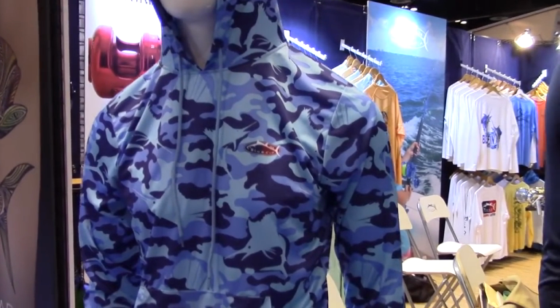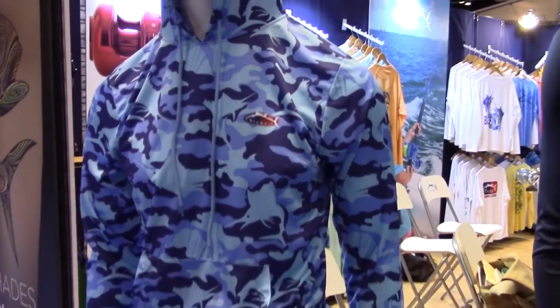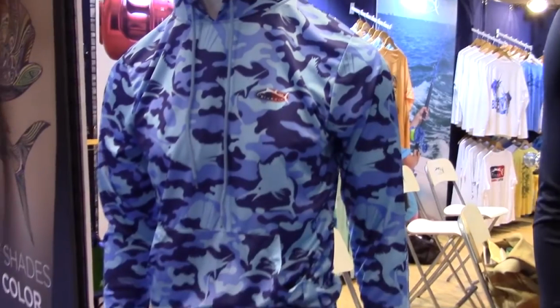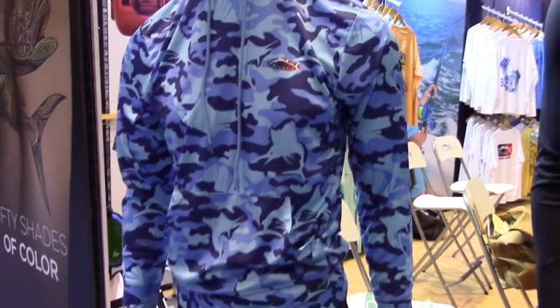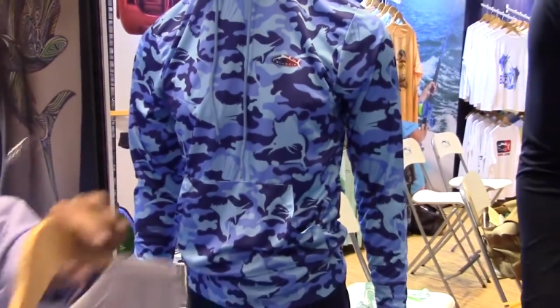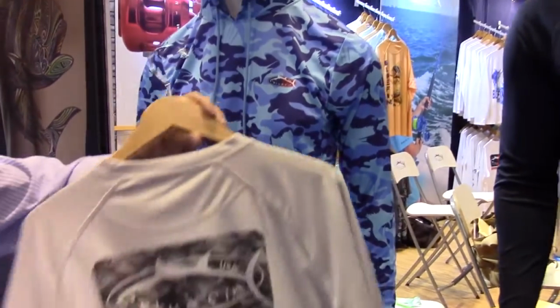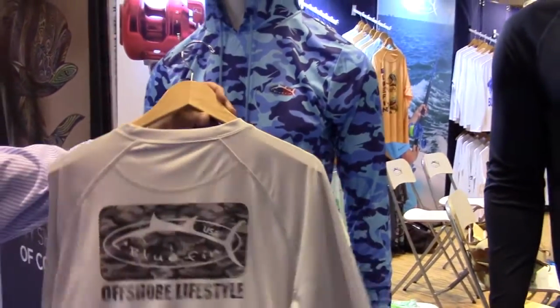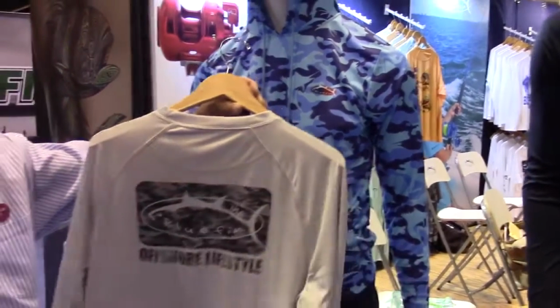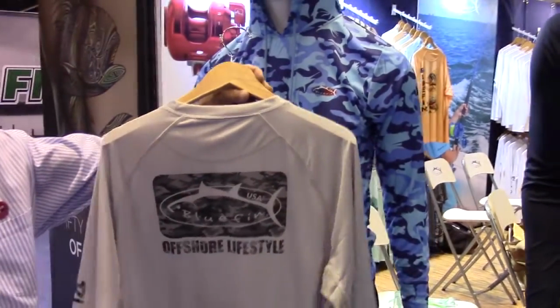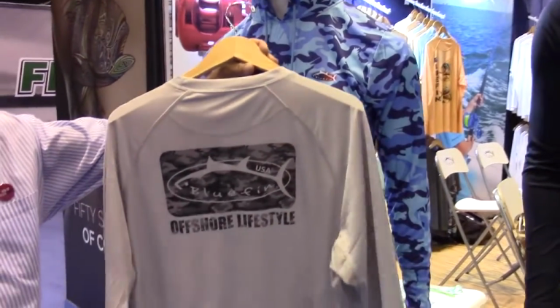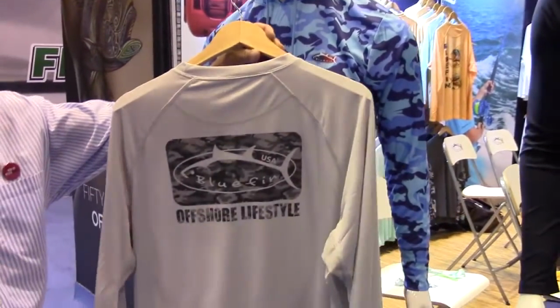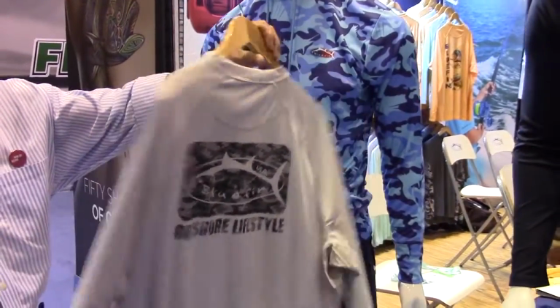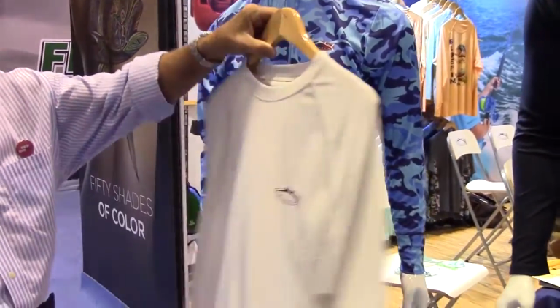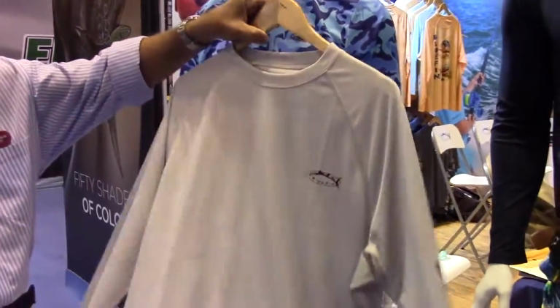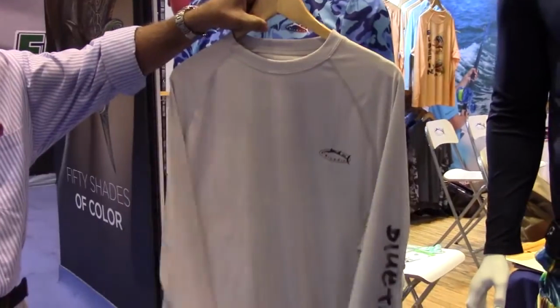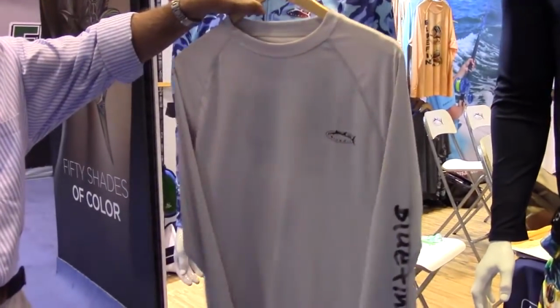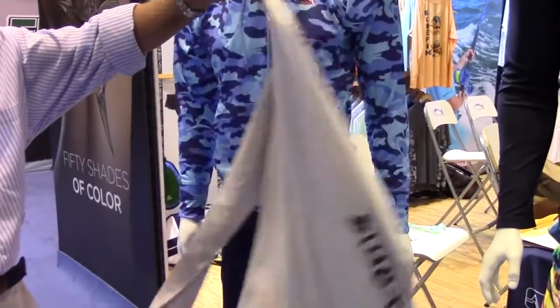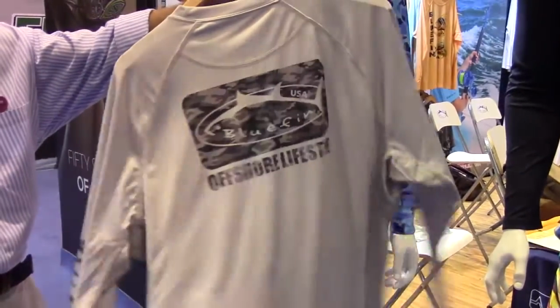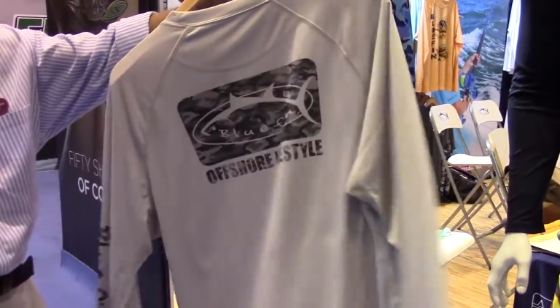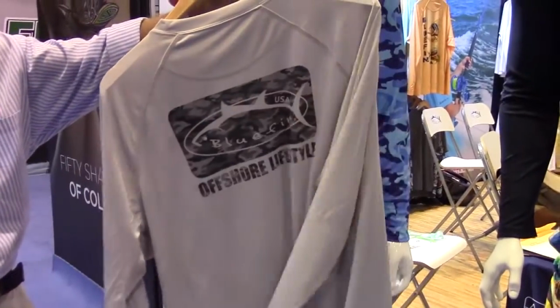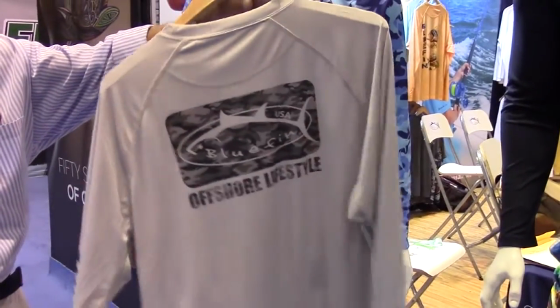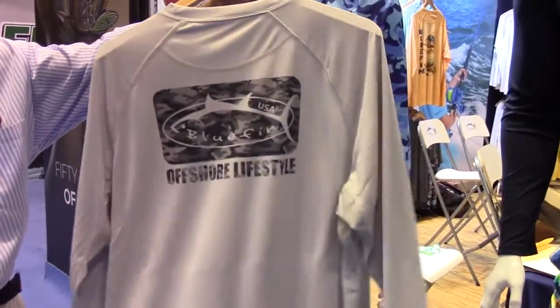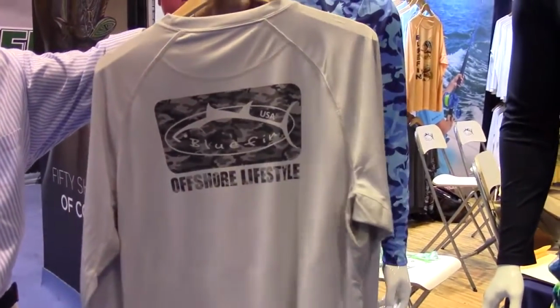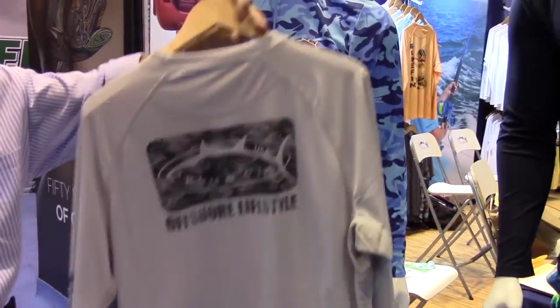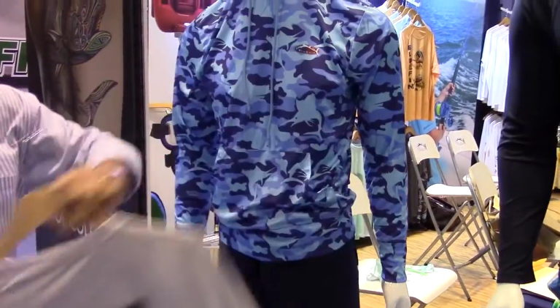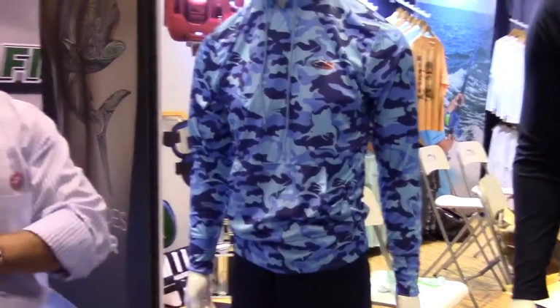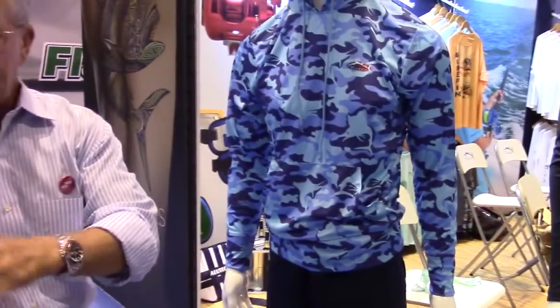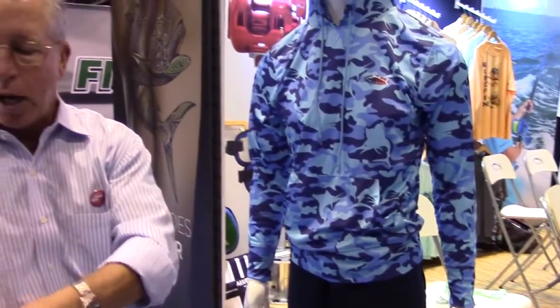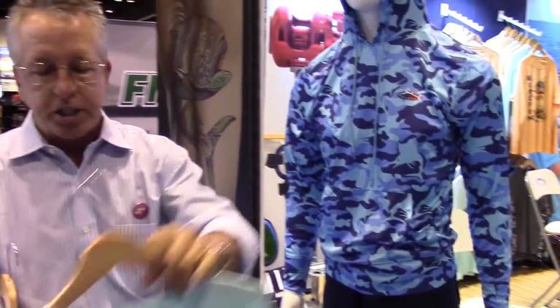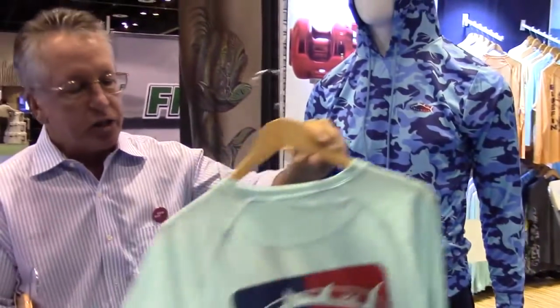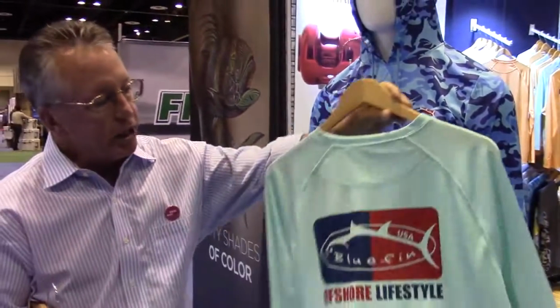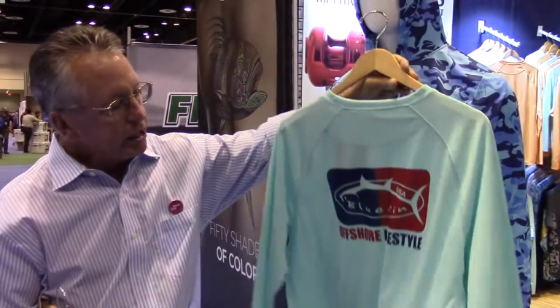We will also be introducing some new classic logos on the back of our second skin product. You've got four colors available here — this is one of our new logos for 2017, as well as this one here.